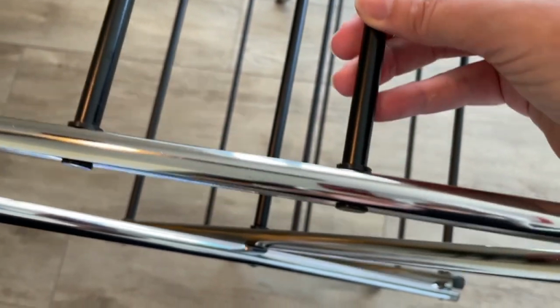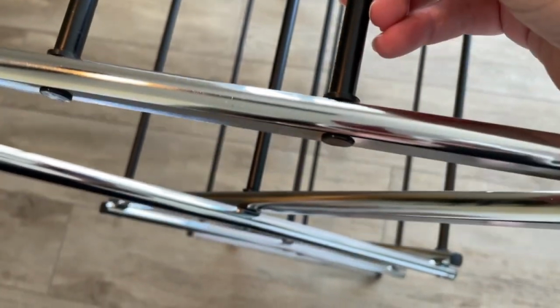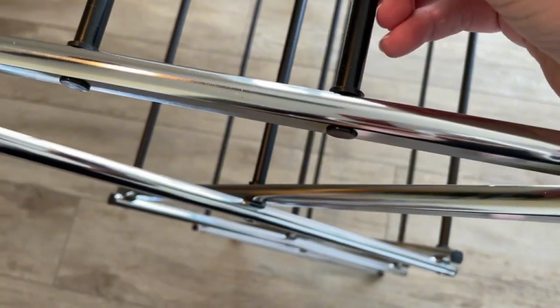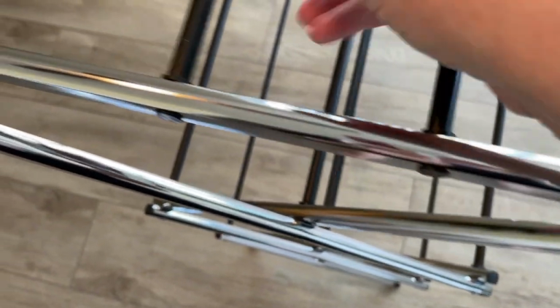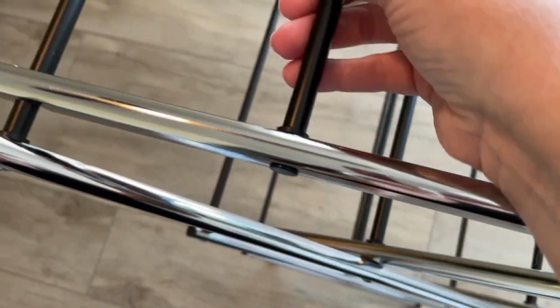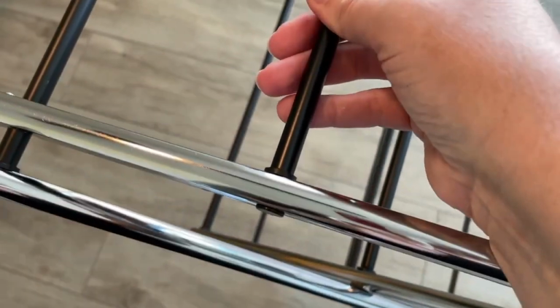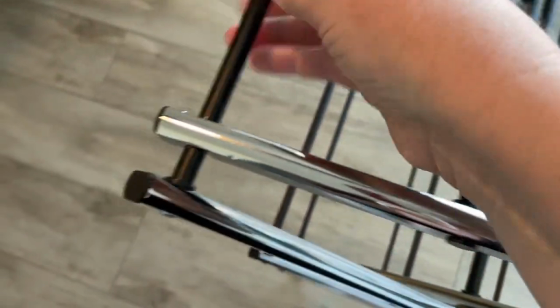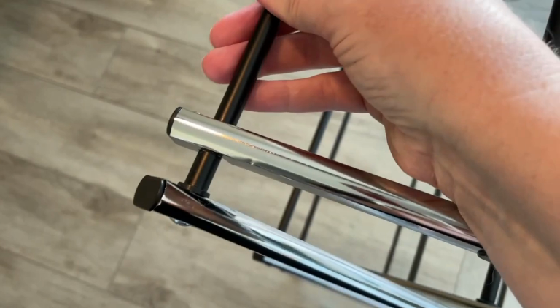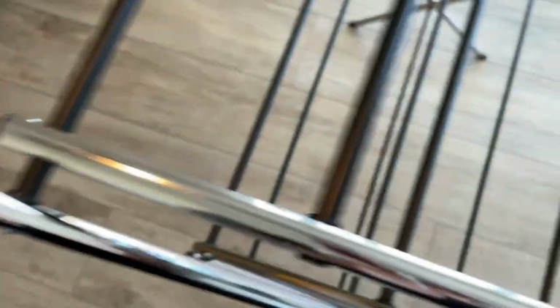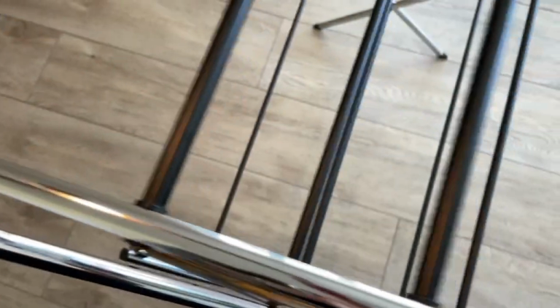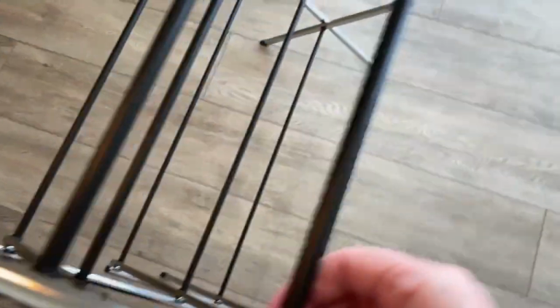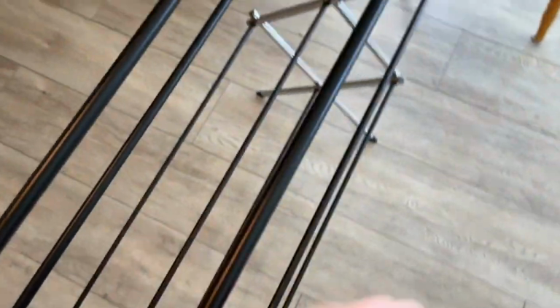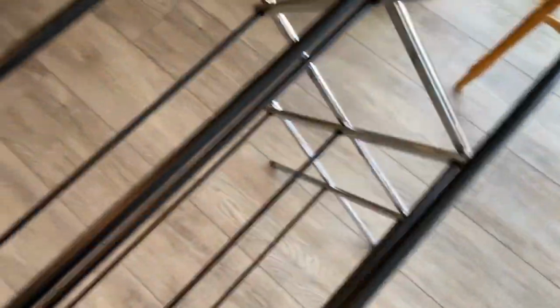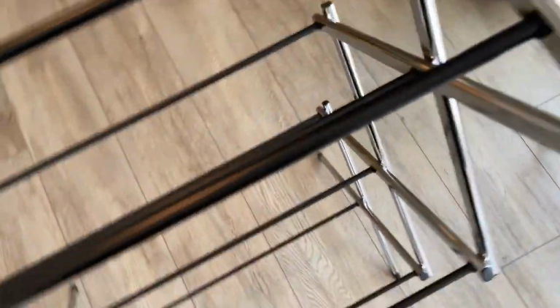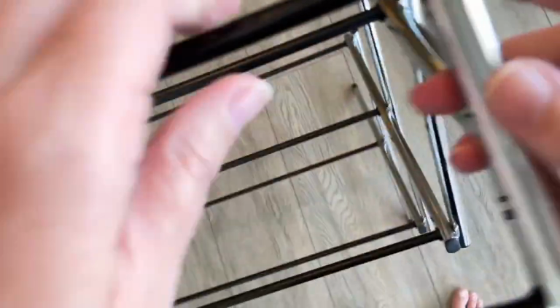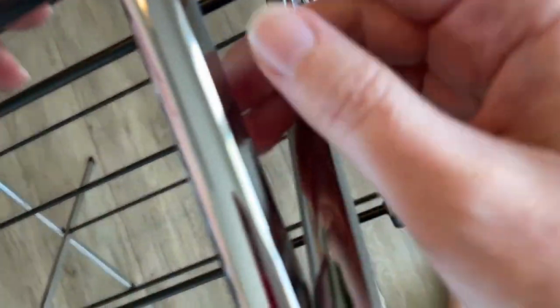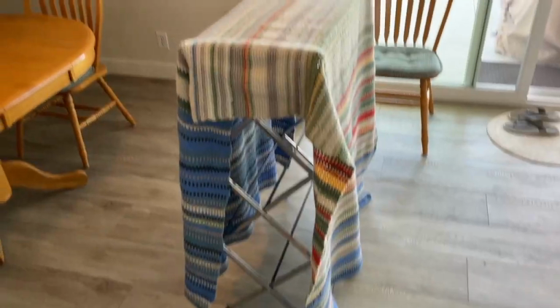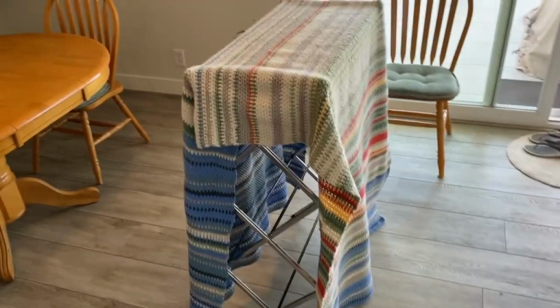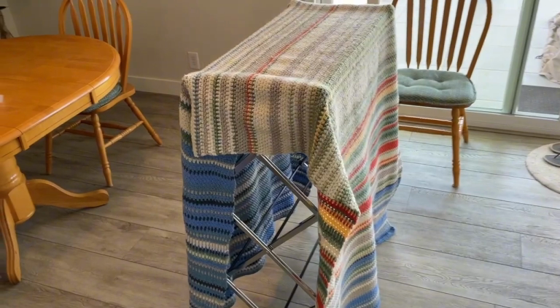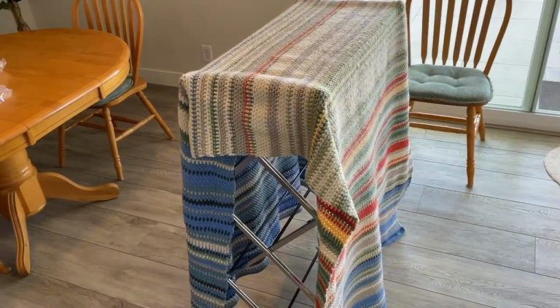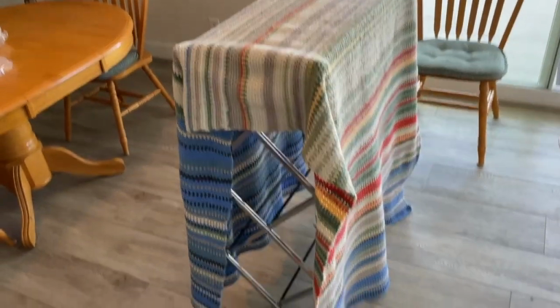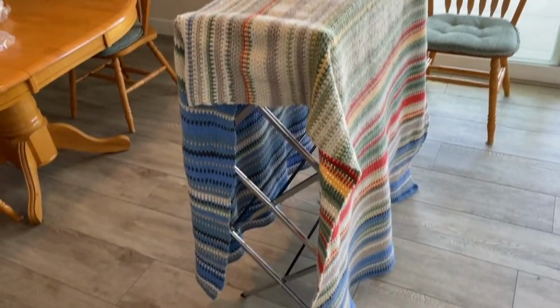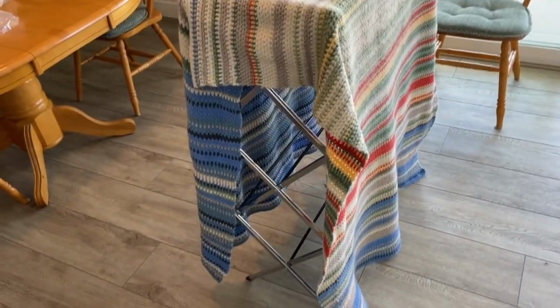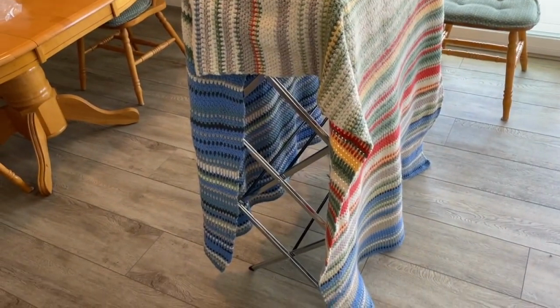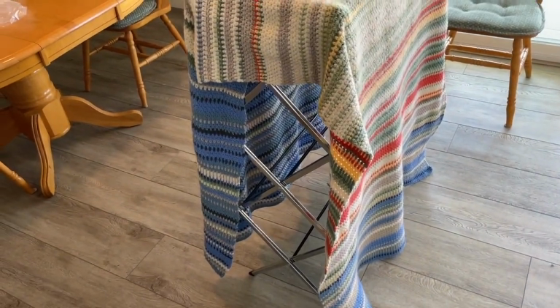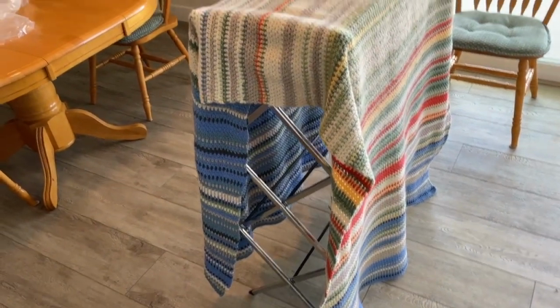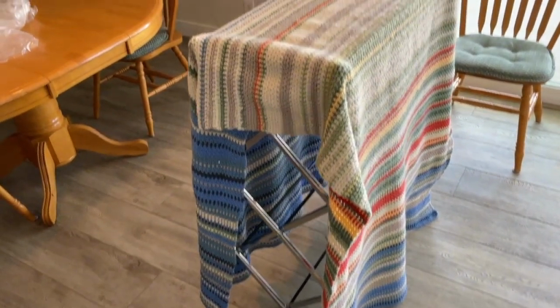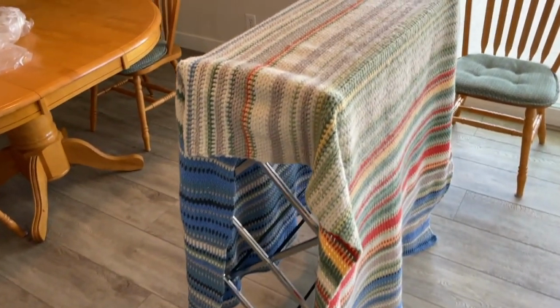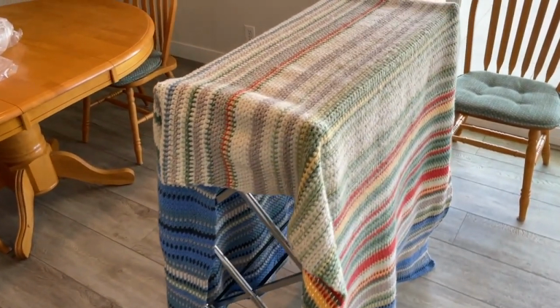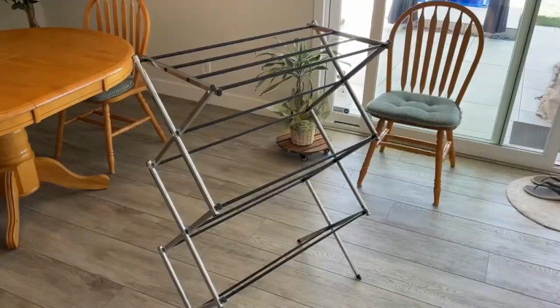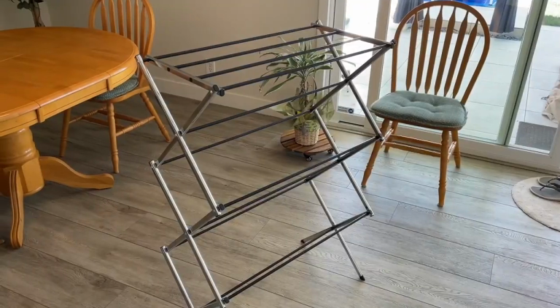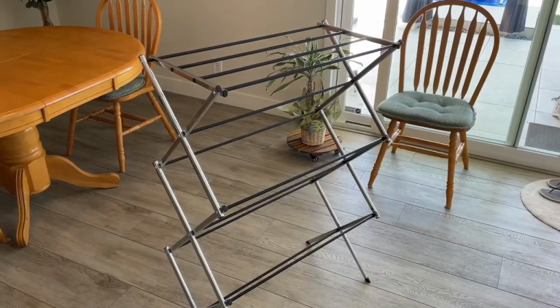Another thing I noticed is one of these bars is loose, just on this side, so it makes a little clinking sound. None of the other bars seem to move around. Also note that if you put something big over the sides, it may dry with a bump on those four corners since it's not totally smooth and flat on the edges.